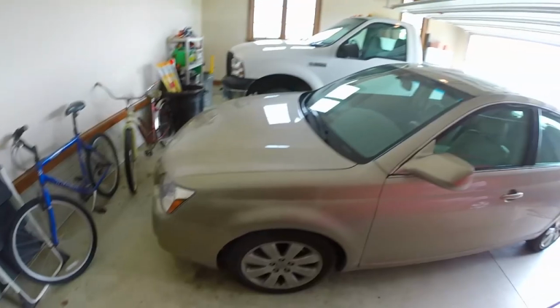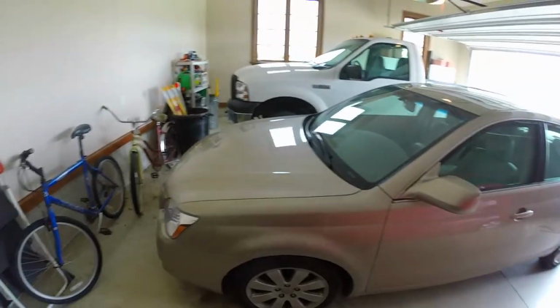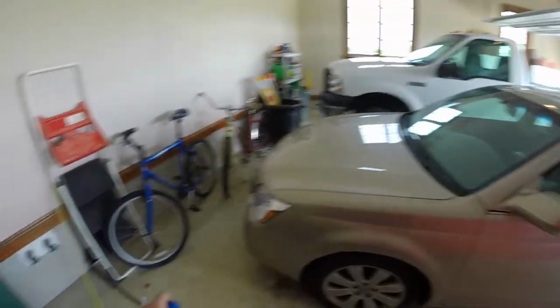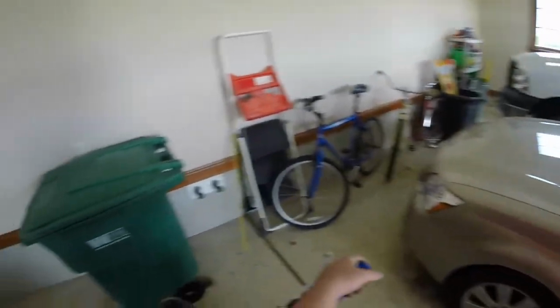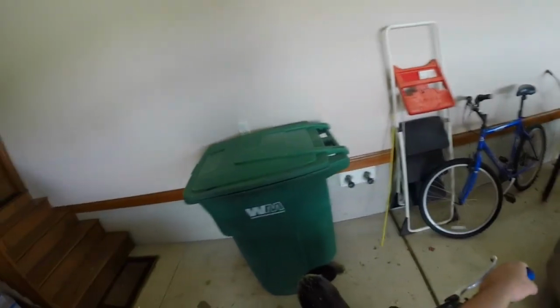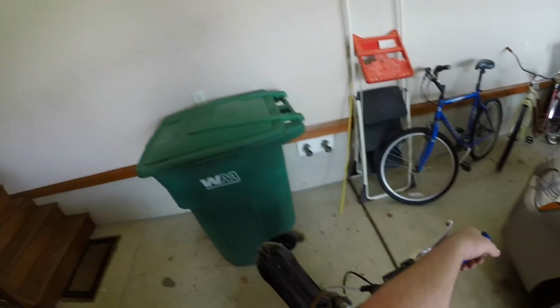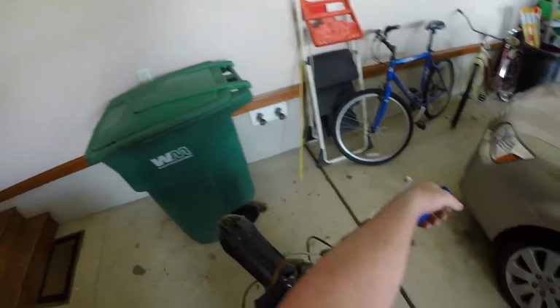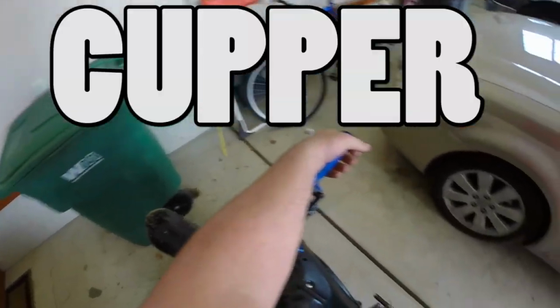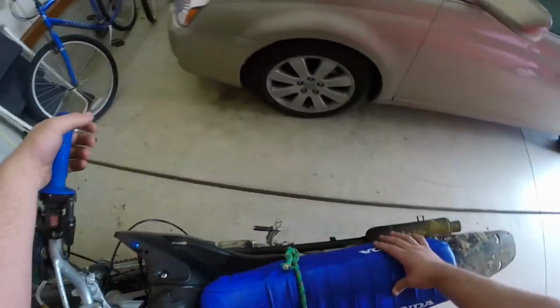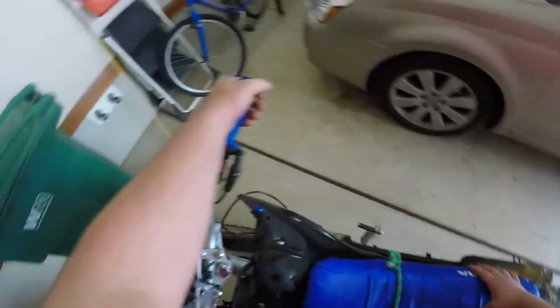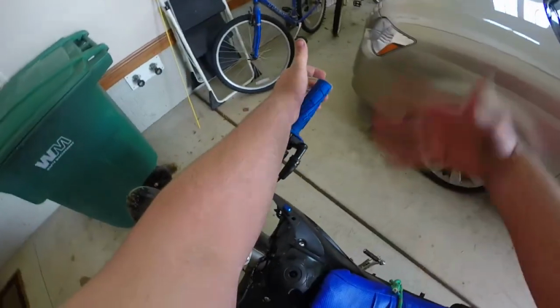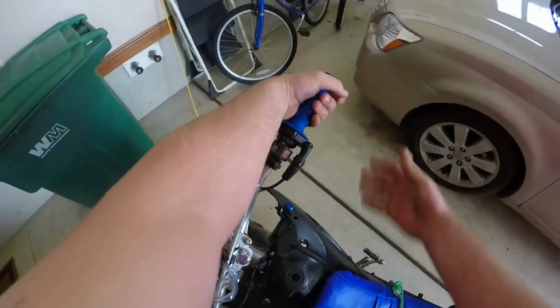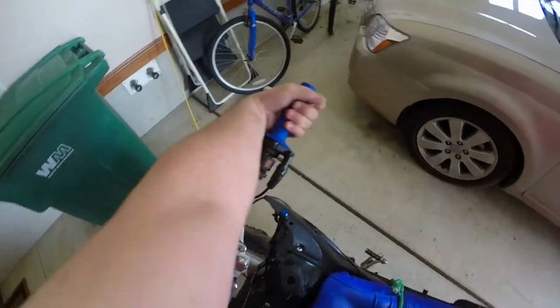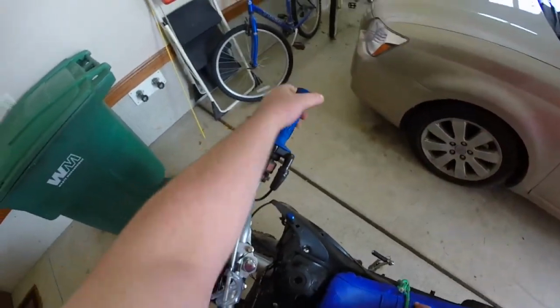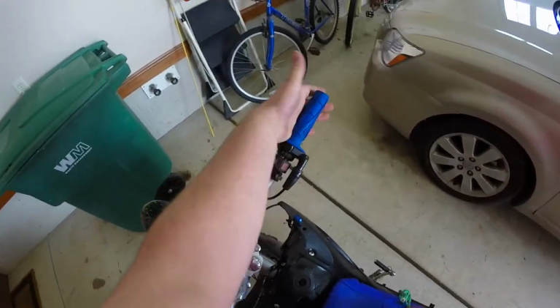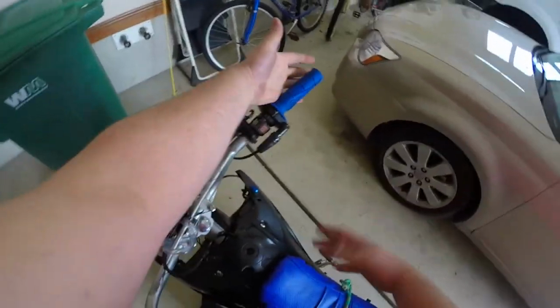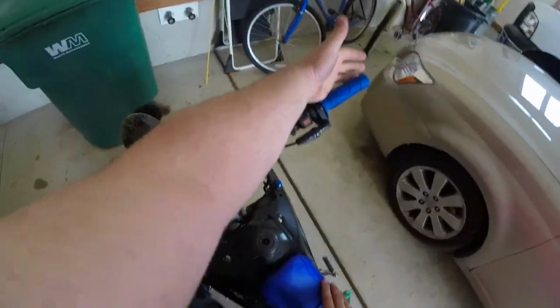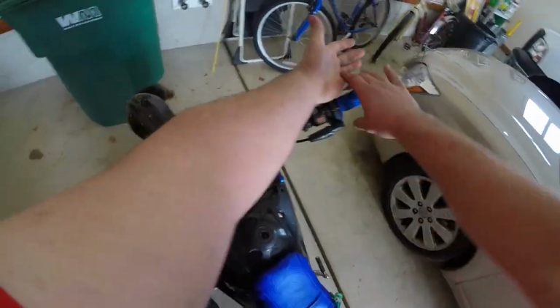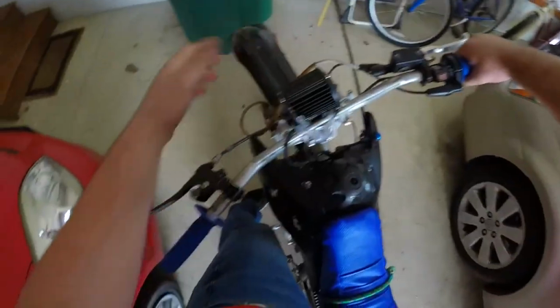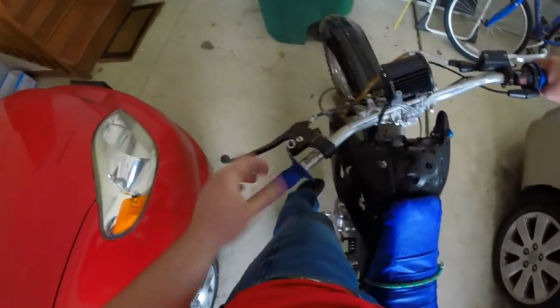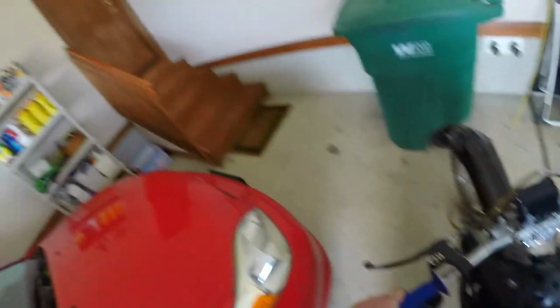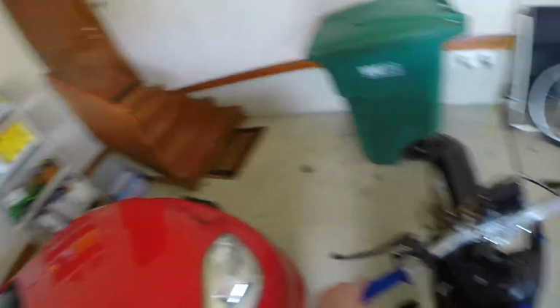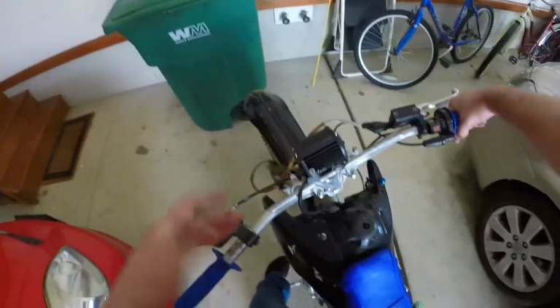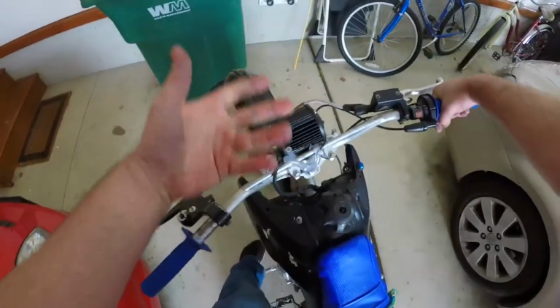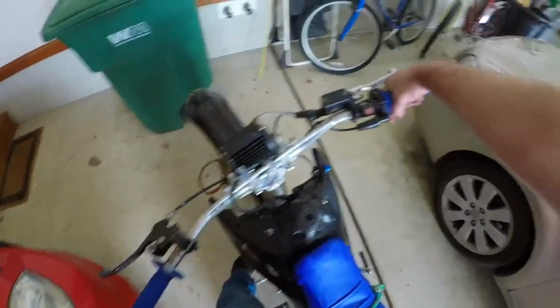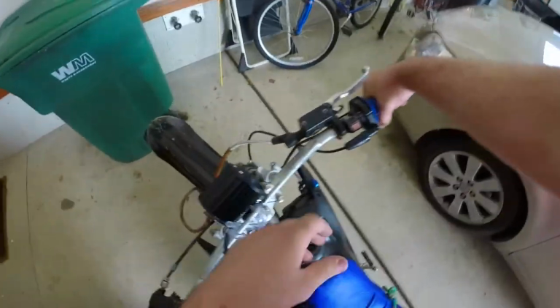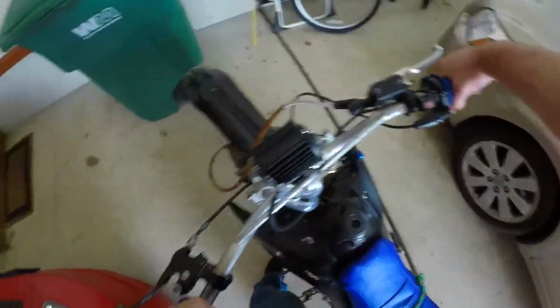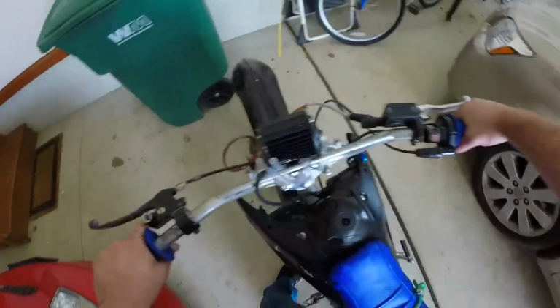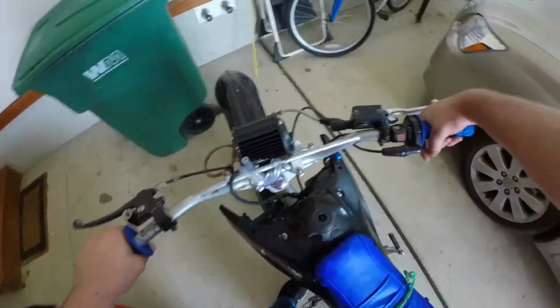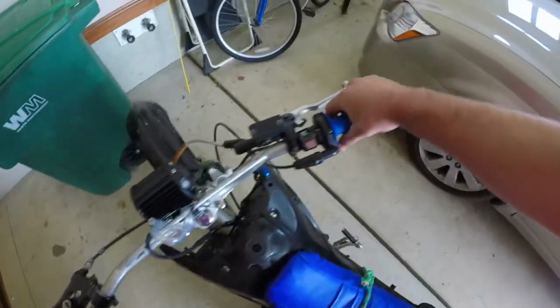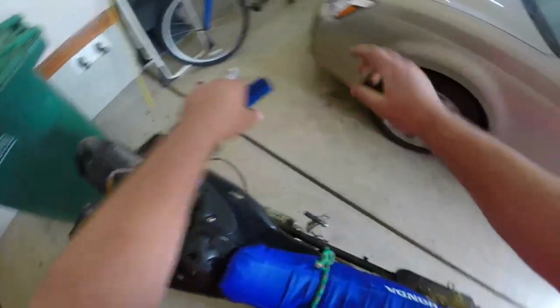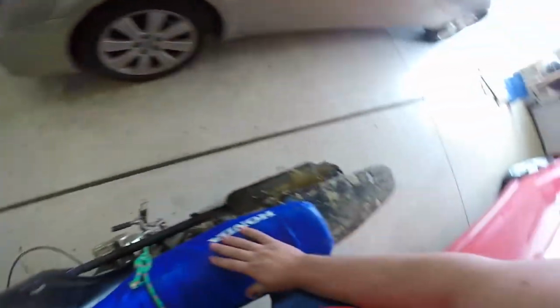Doing pretty good so far. Let's give her a couple more tries. I'll make sure that my left hand is usually on this side so it's not used to the letting her rip, but we'll try it a few more times.